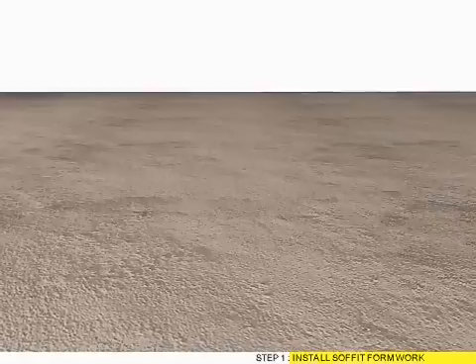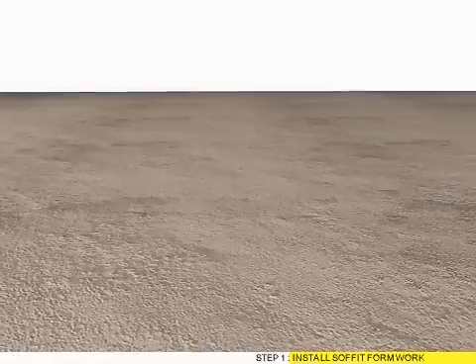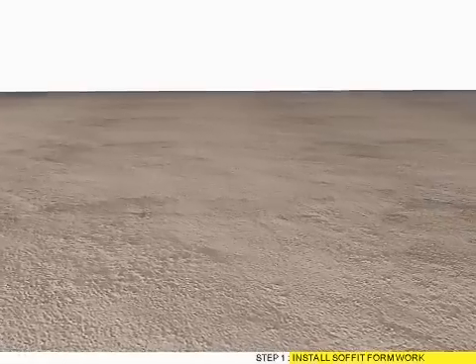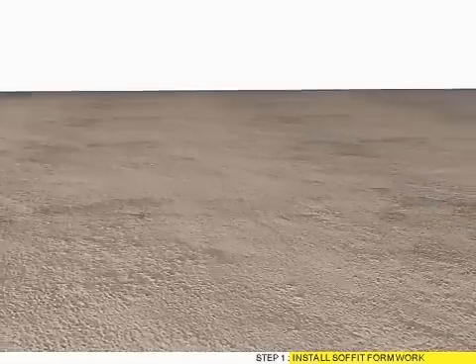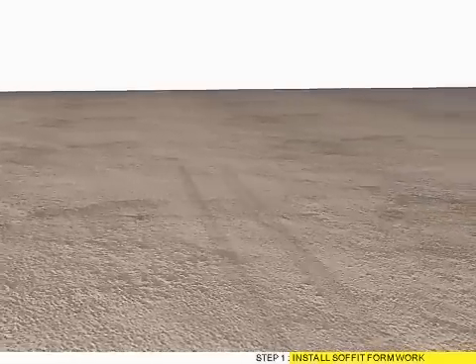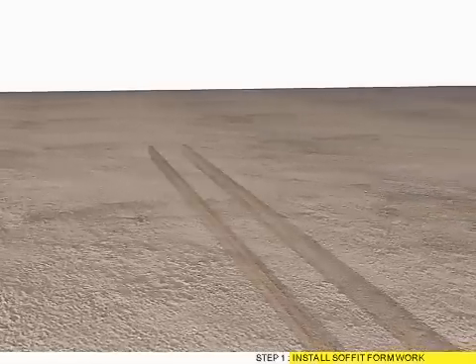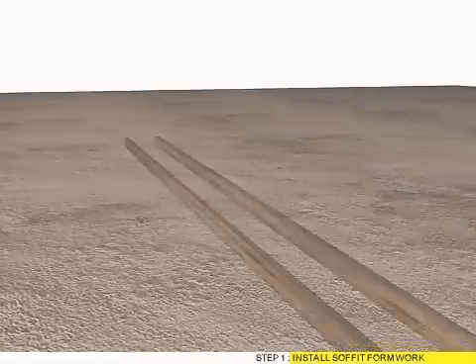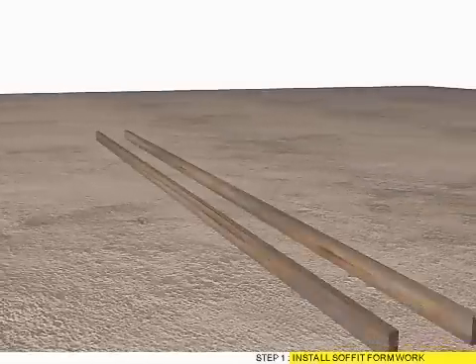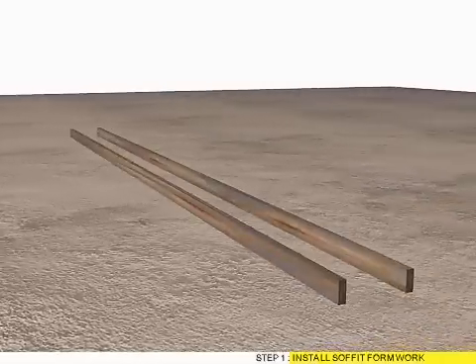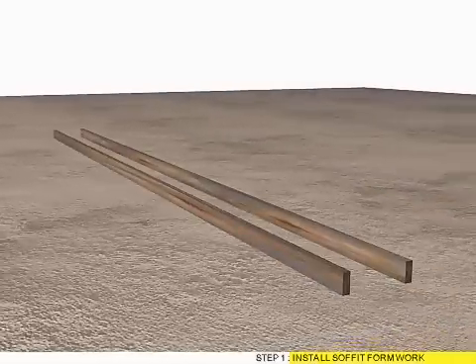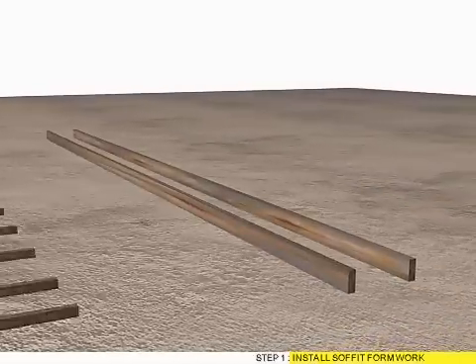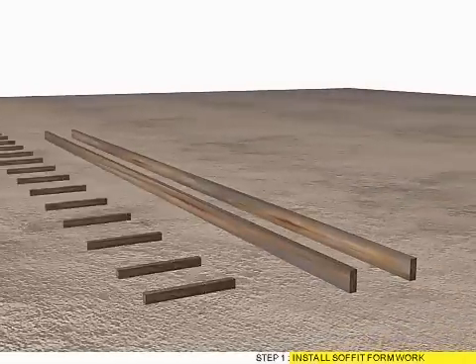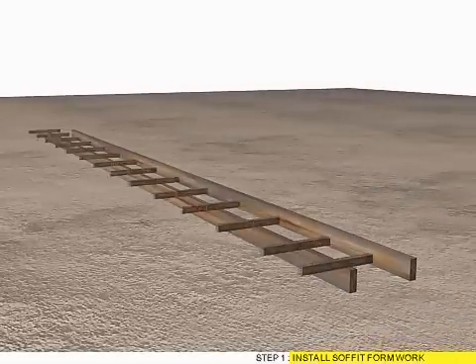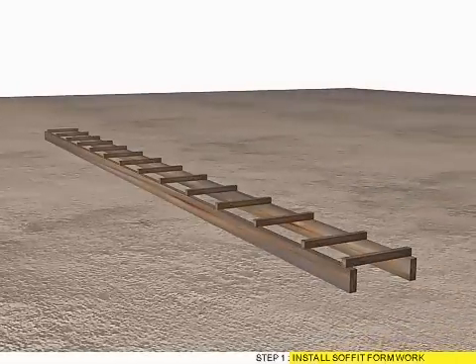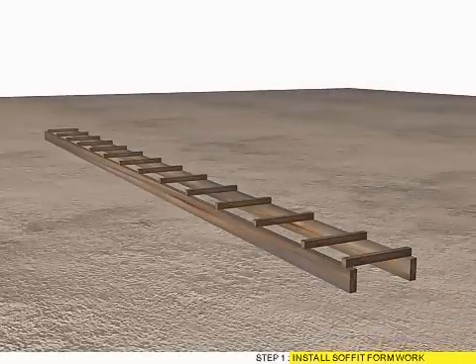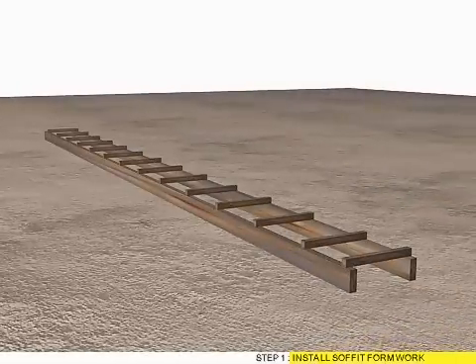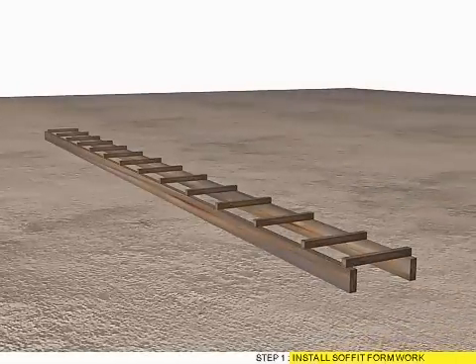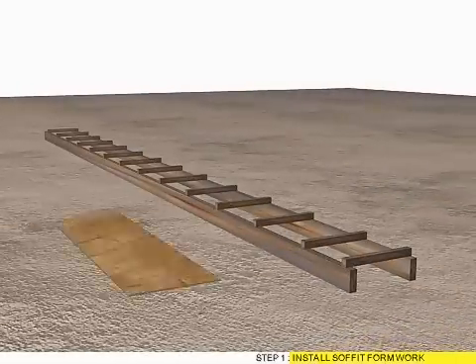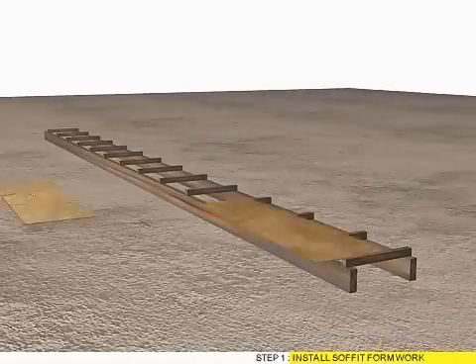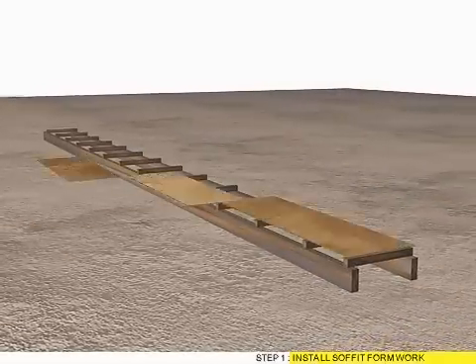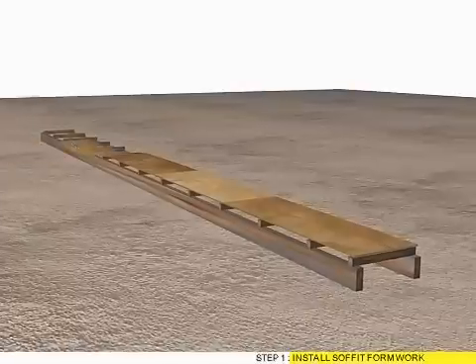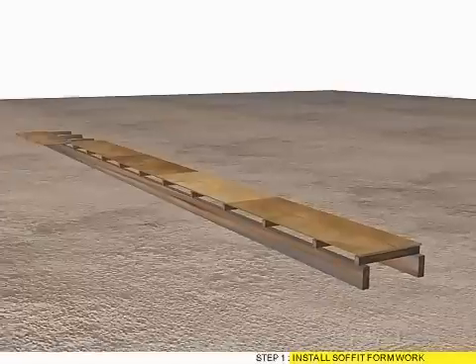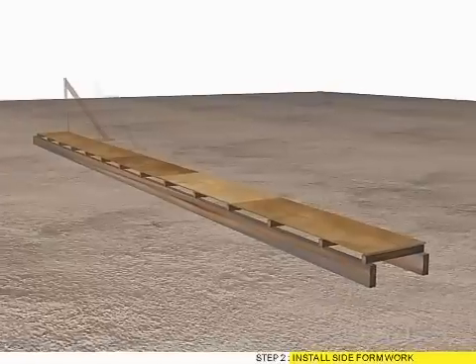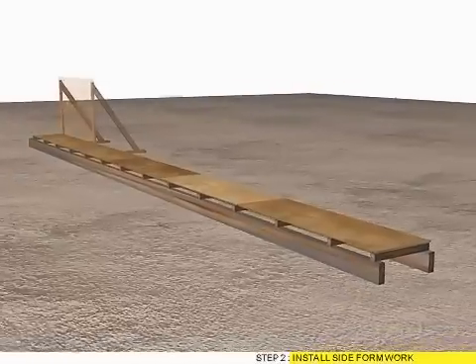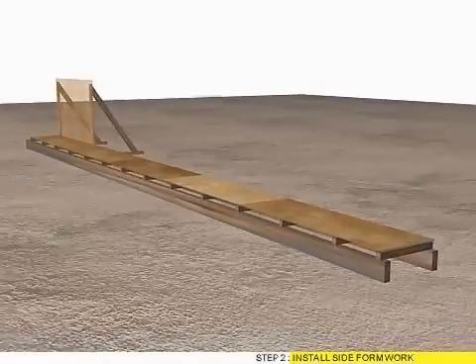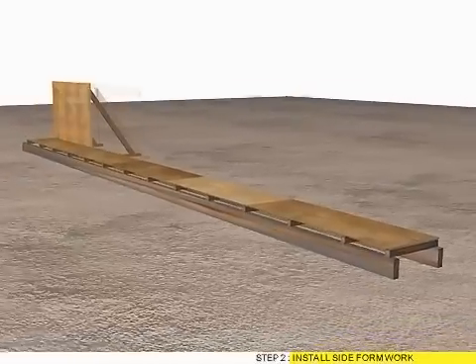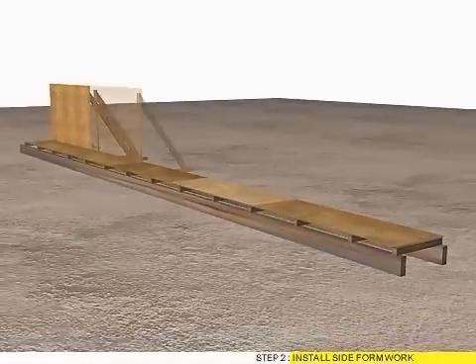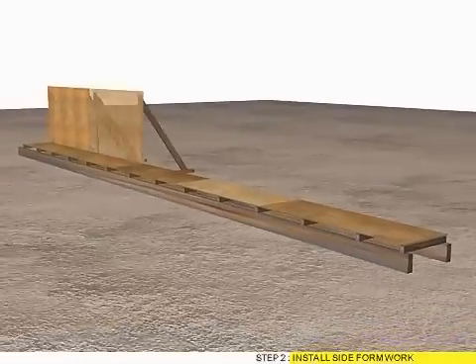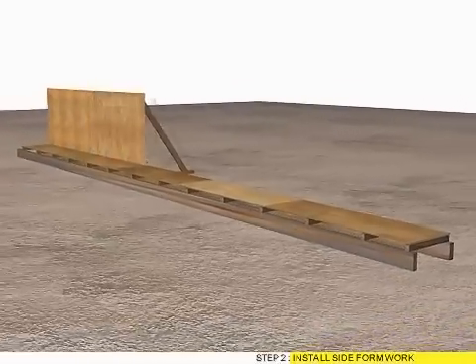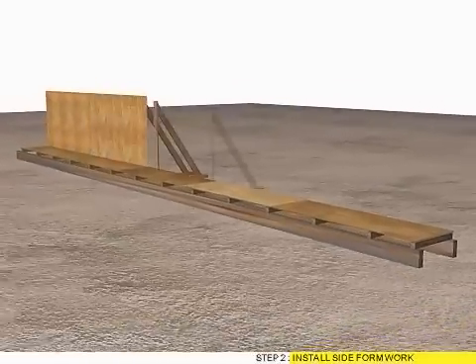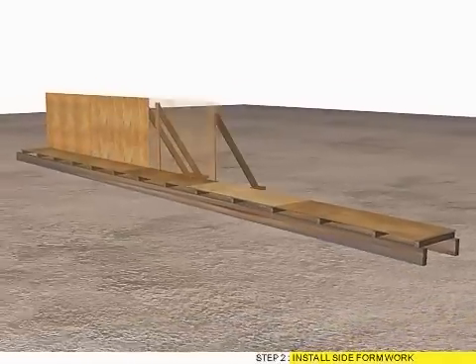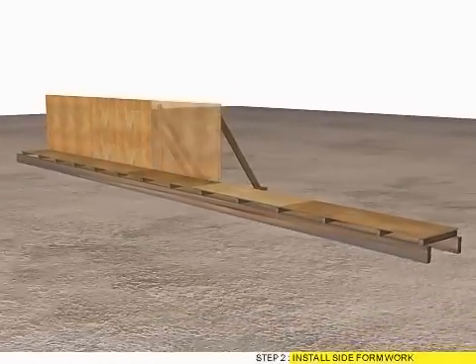Step 1: Install Sofit Formwork. Step 2: Install Site Formwork.